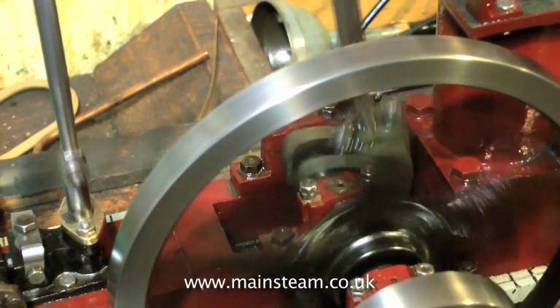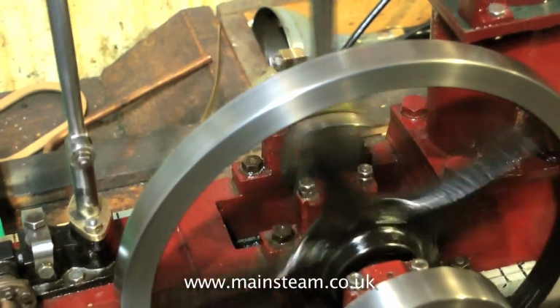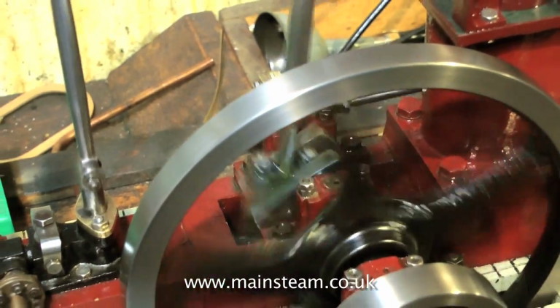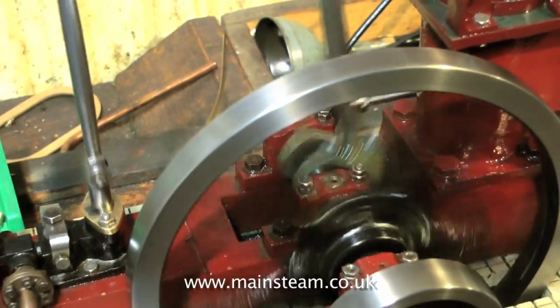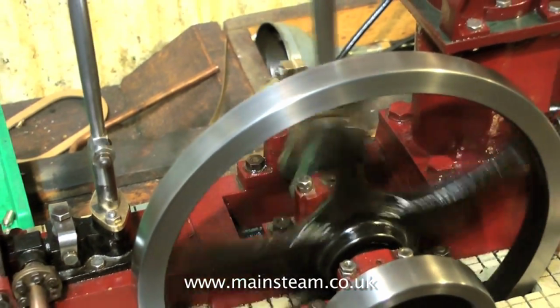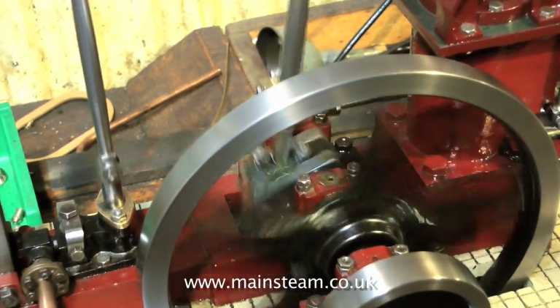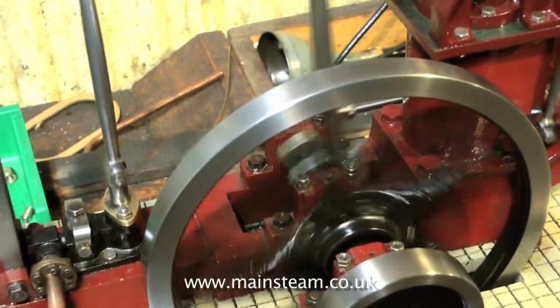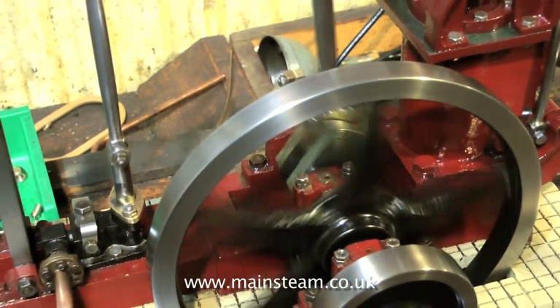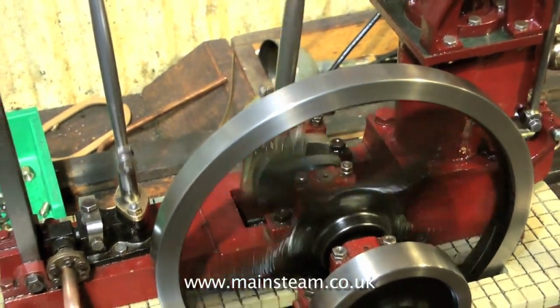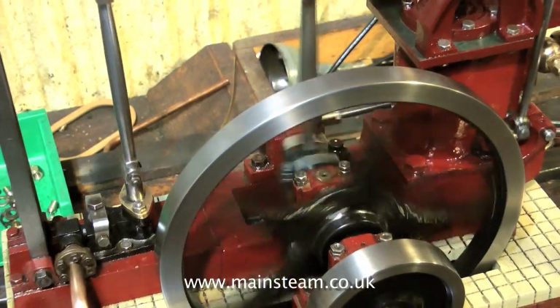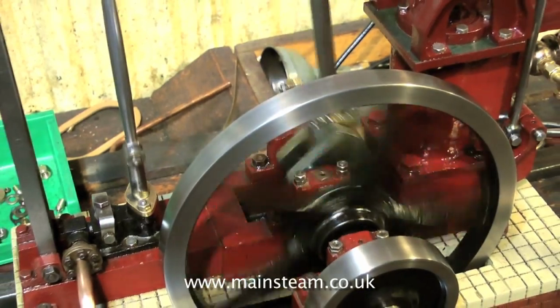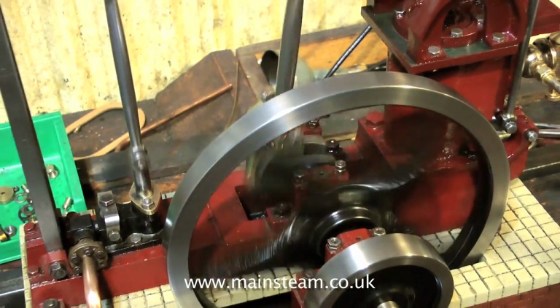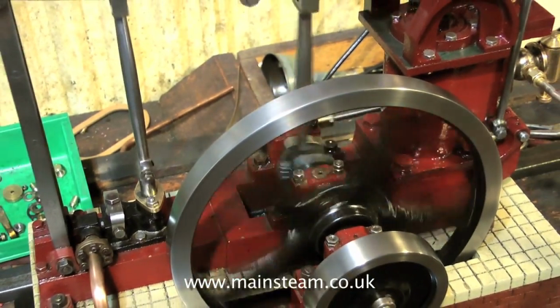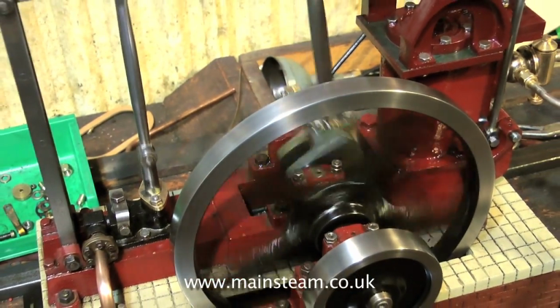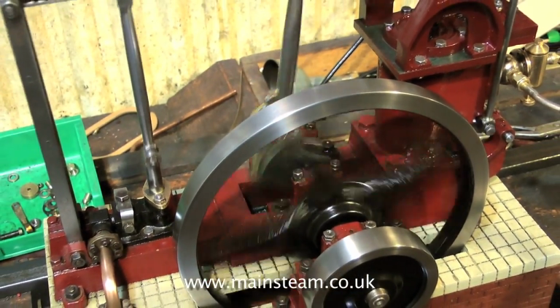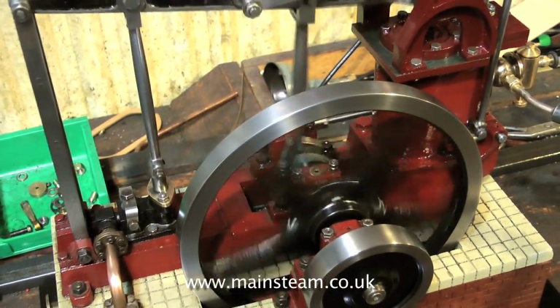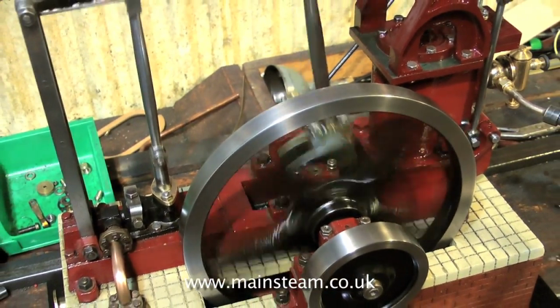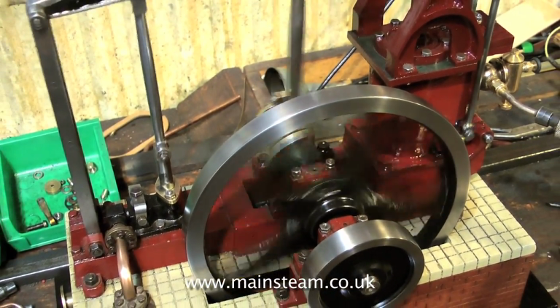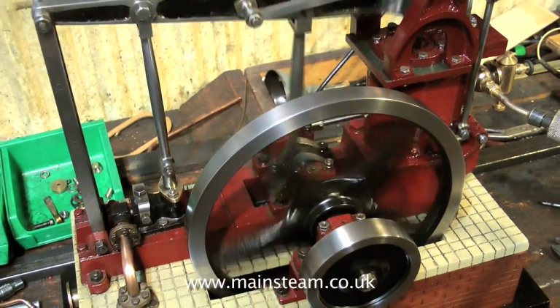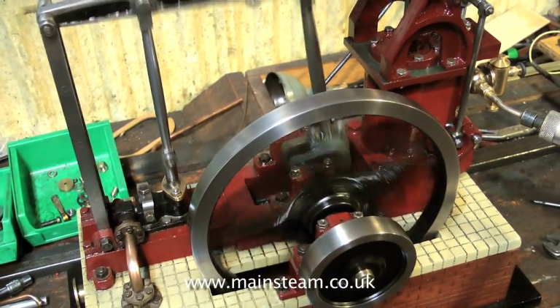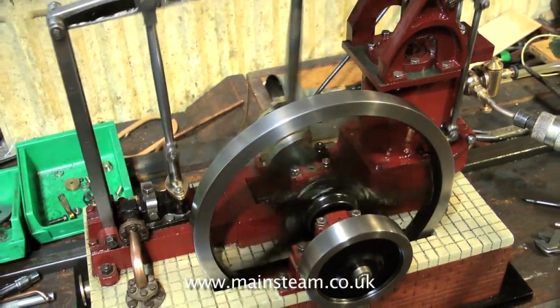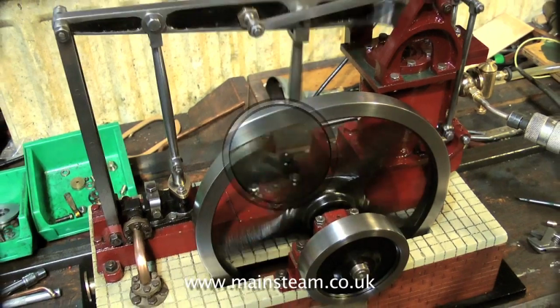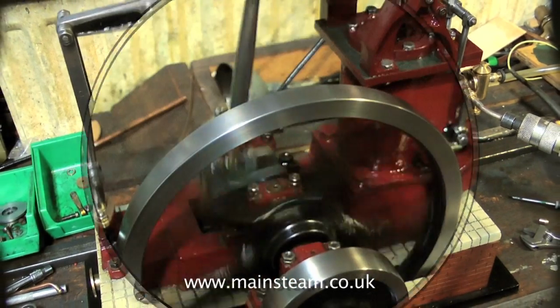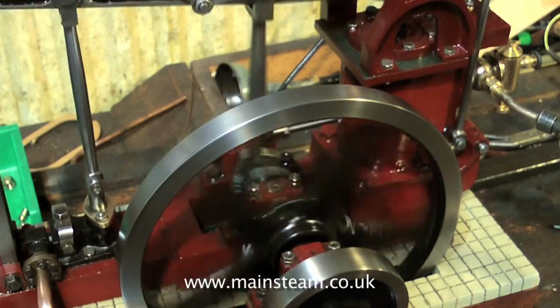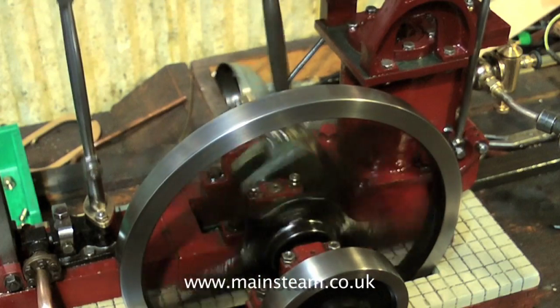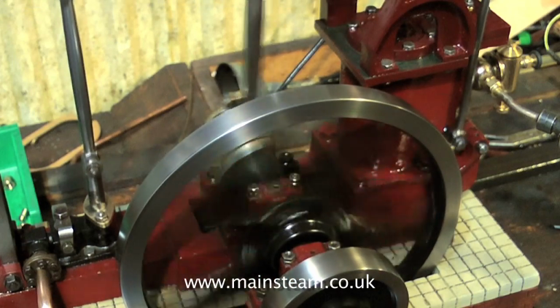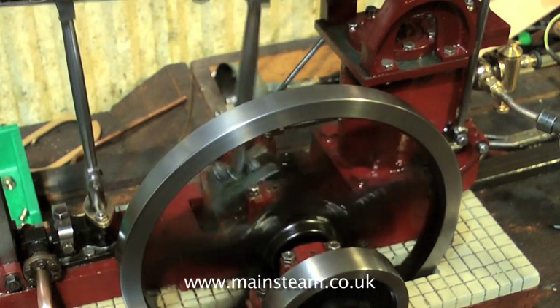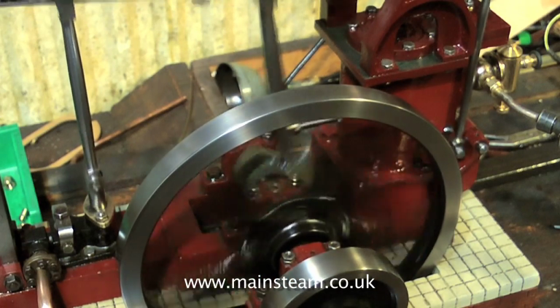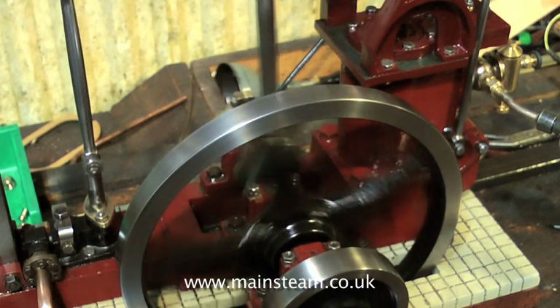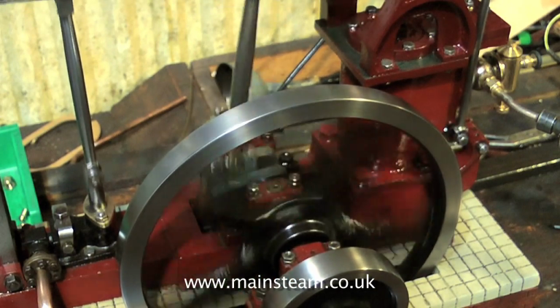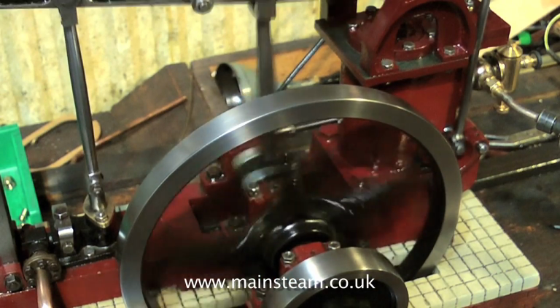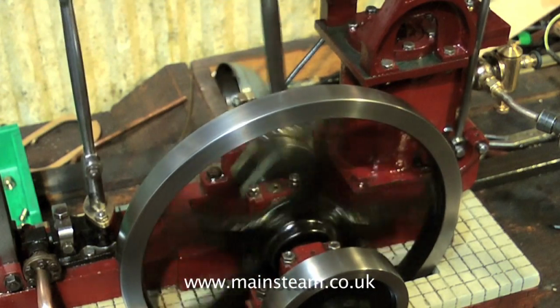One or two things I'm not really happy with regarding the overall design of the engine, and the fact that the engine is on a soundboard — which is the base — a hollow box. So even the tiniest mechanical noises are amplified by the sound box.